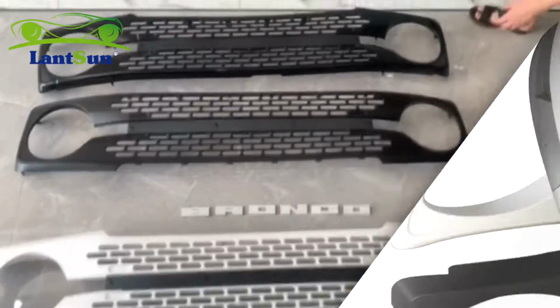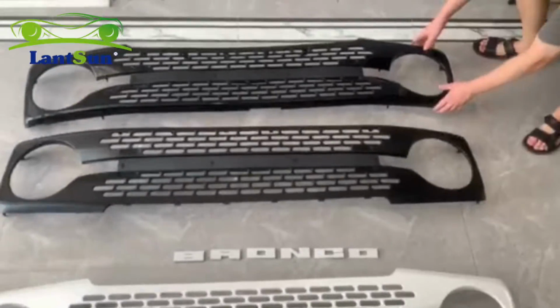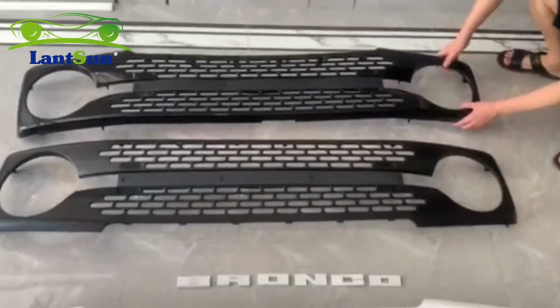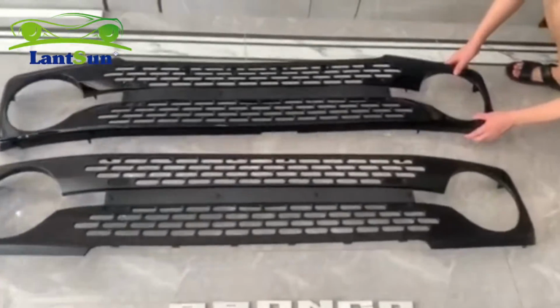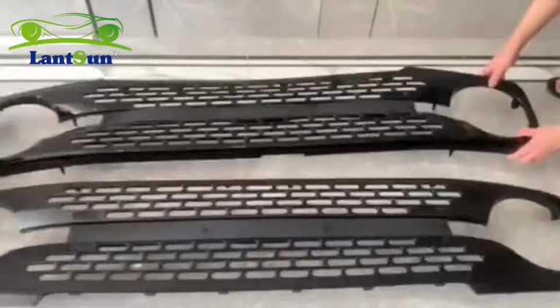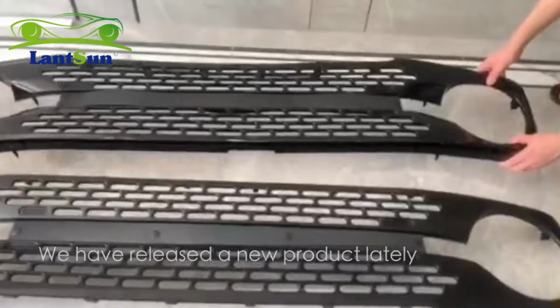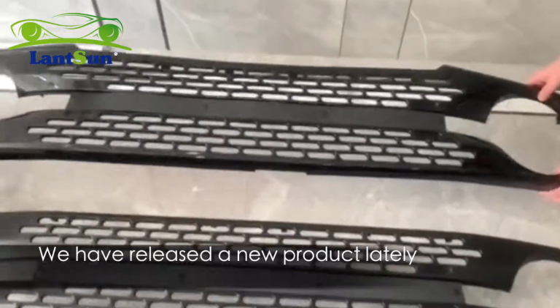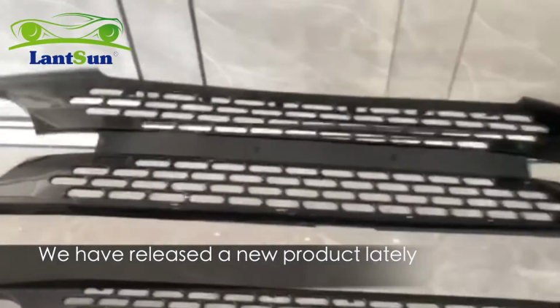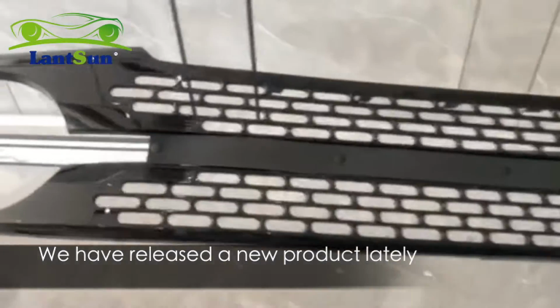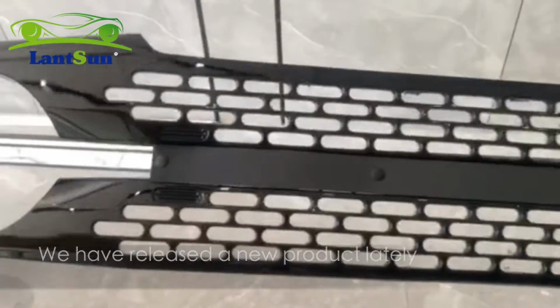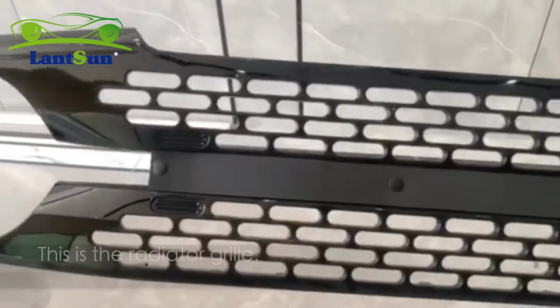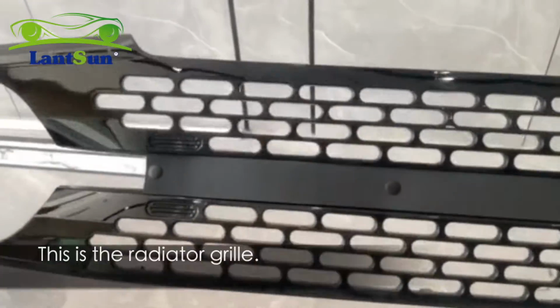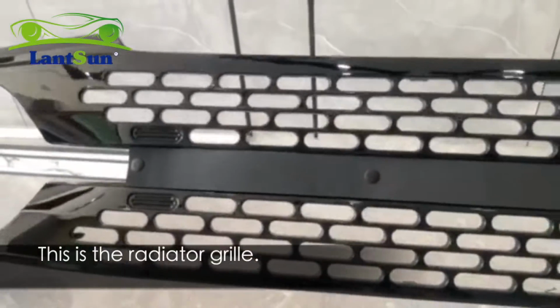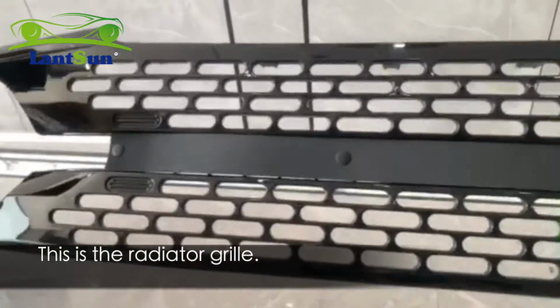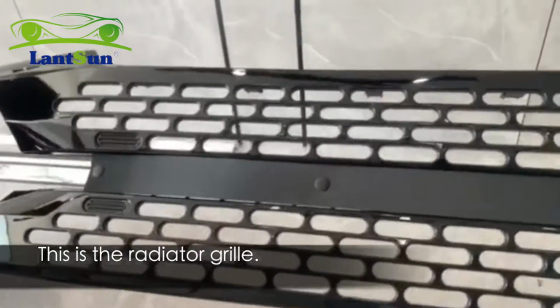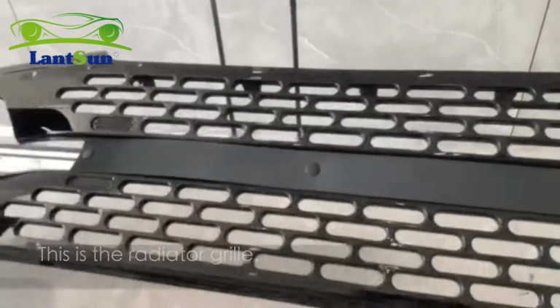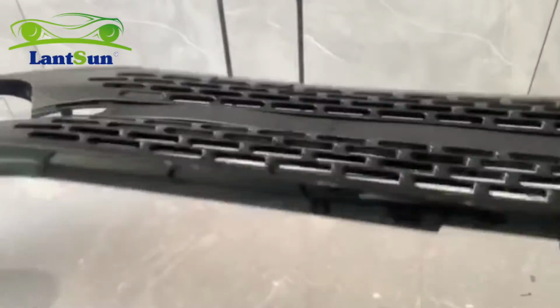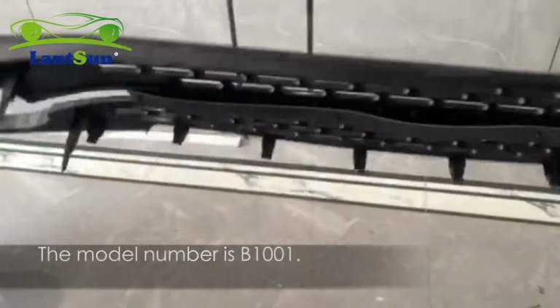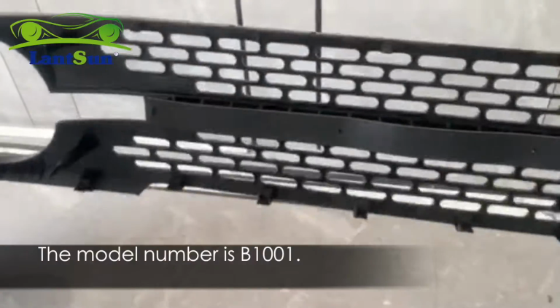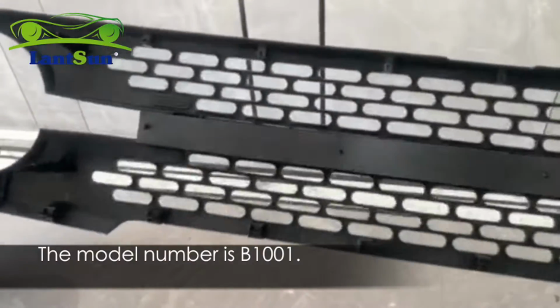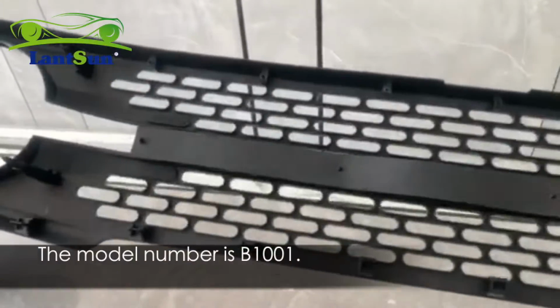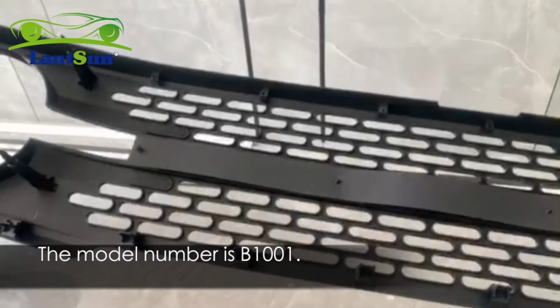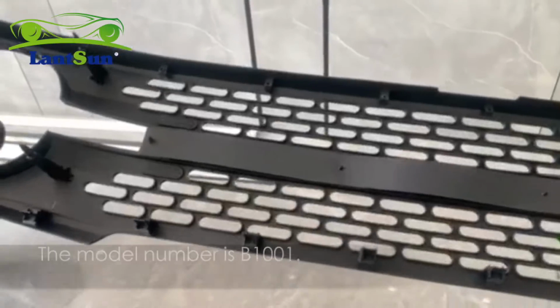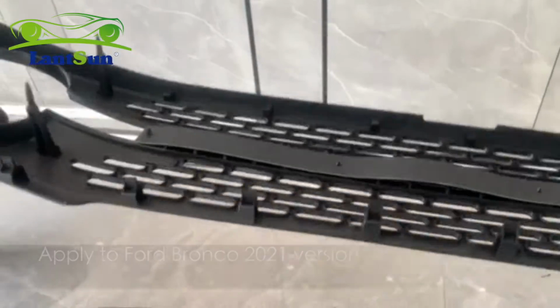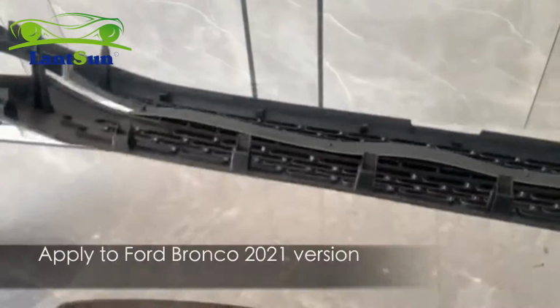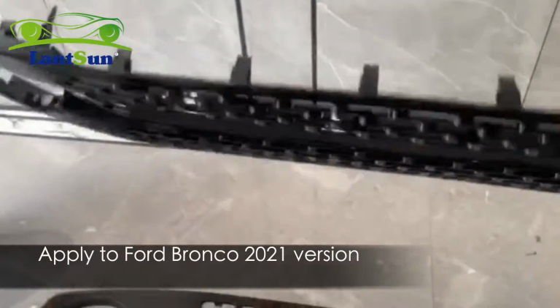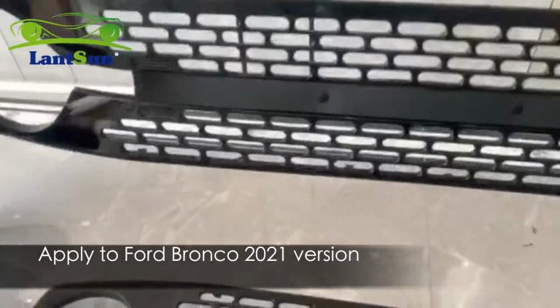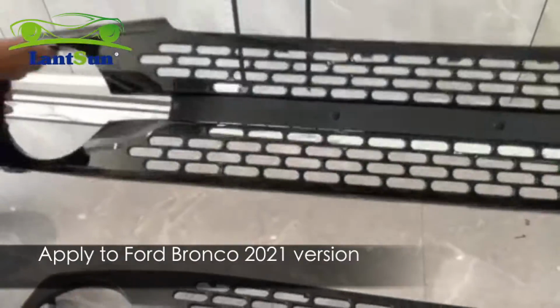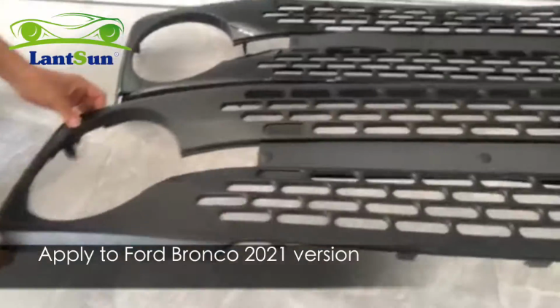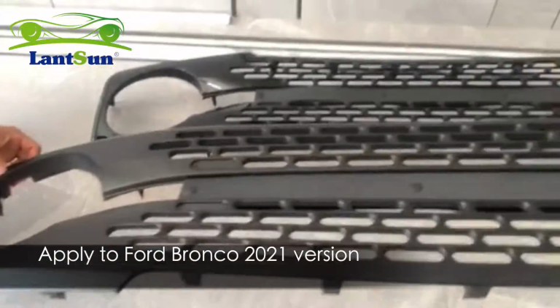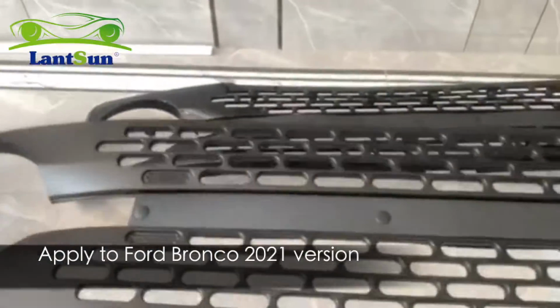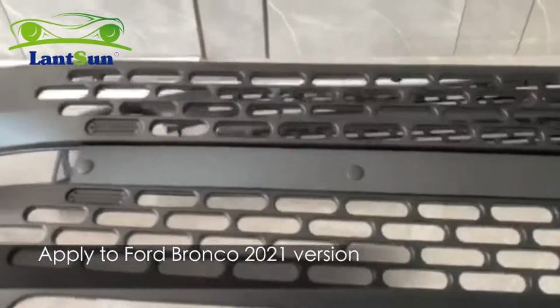Hi, this is Zenzen group, we have released a new product lately. This is the radiator grill, the model number is B1001, applied to Ford Bronco 2021 version.